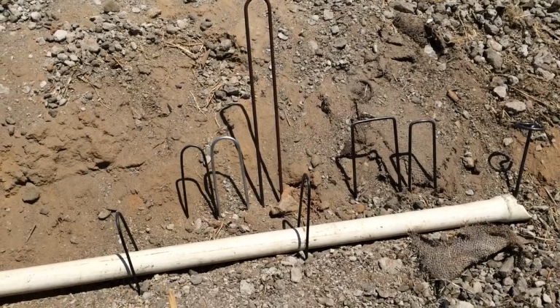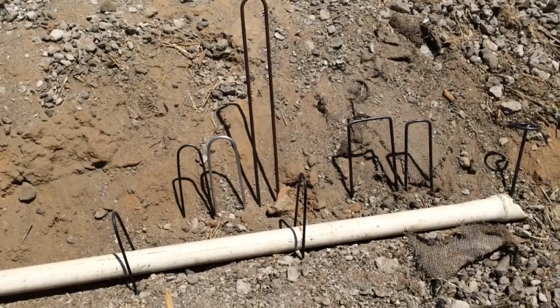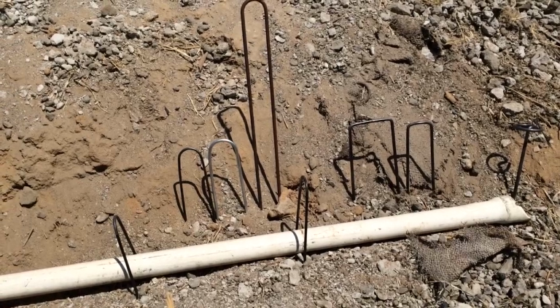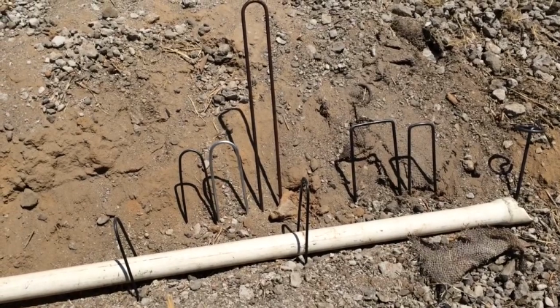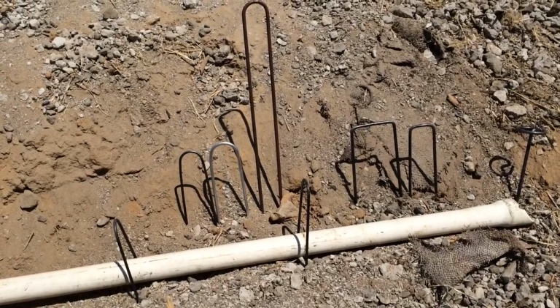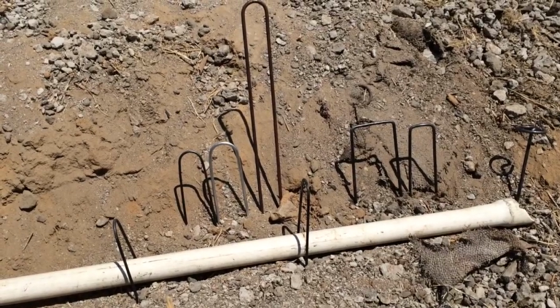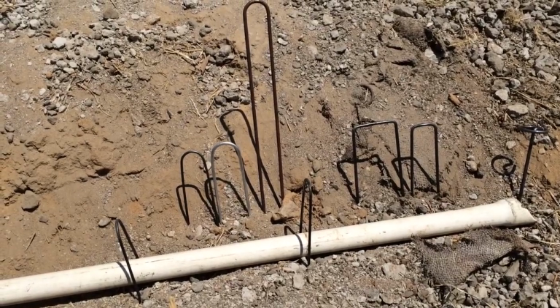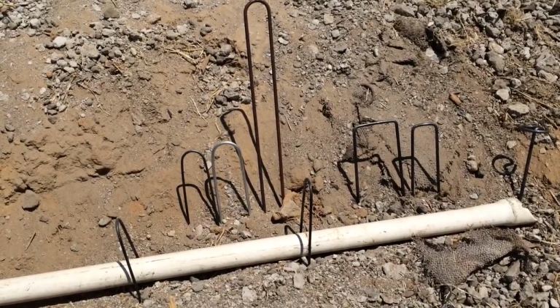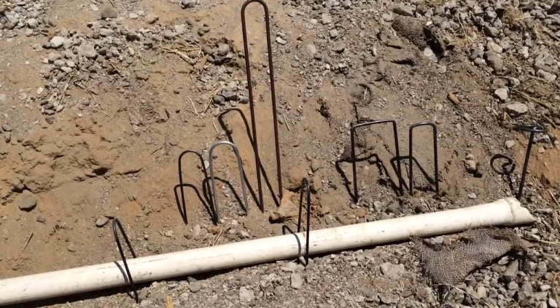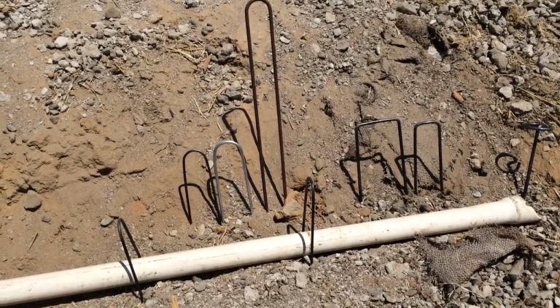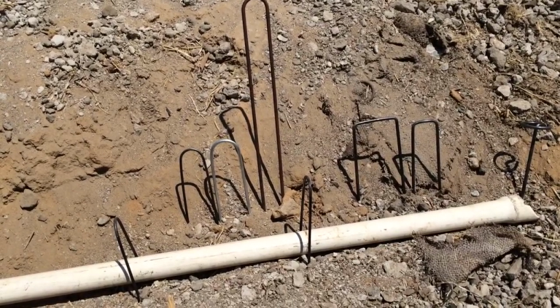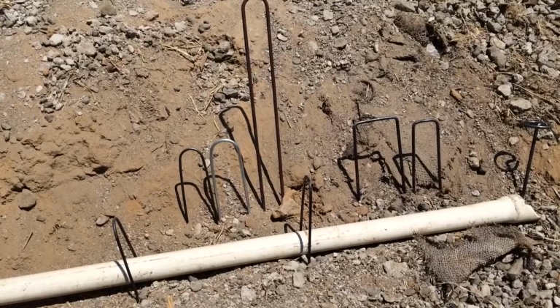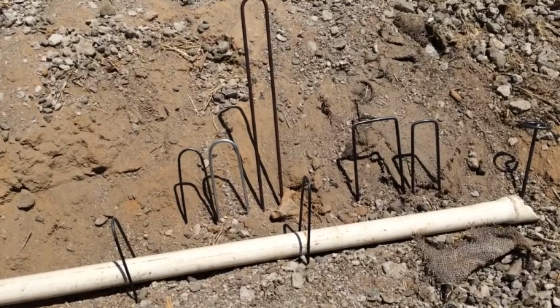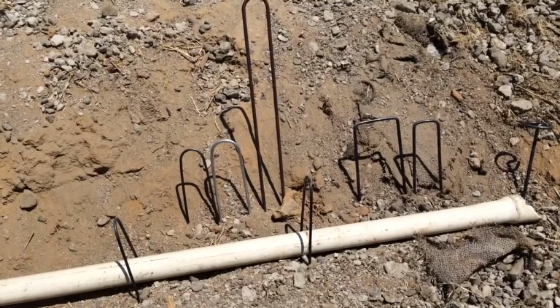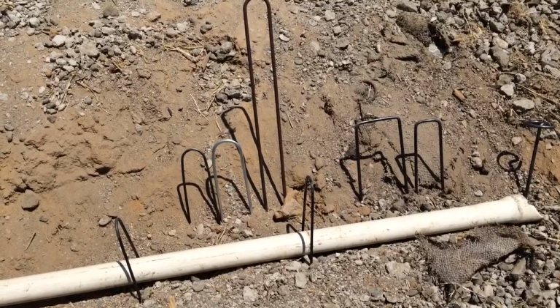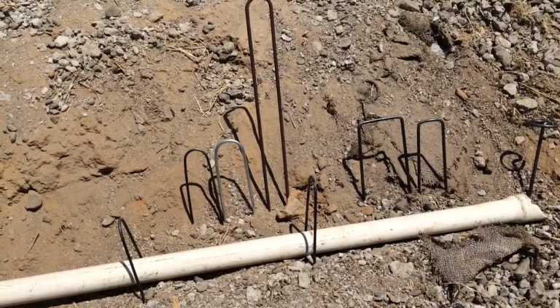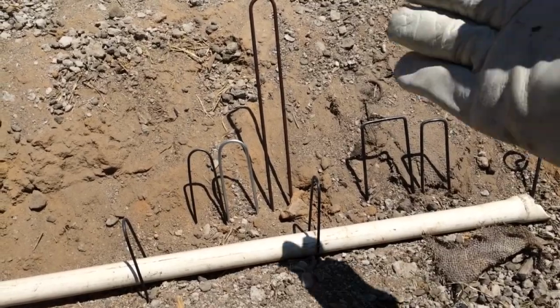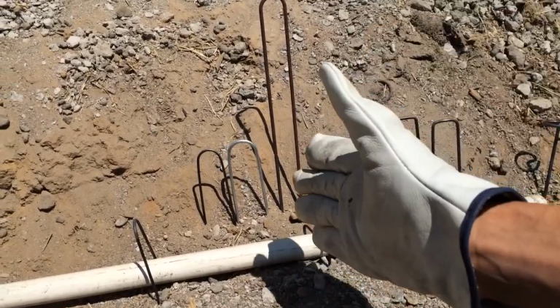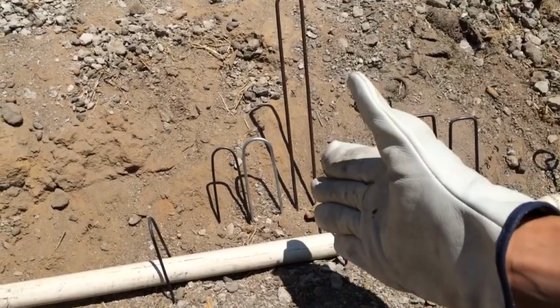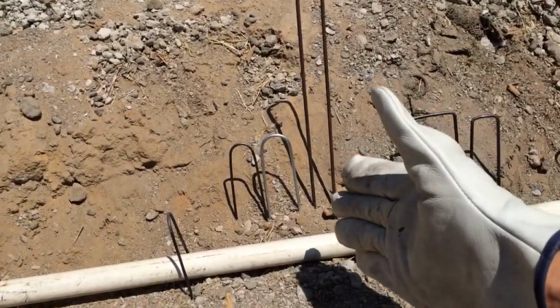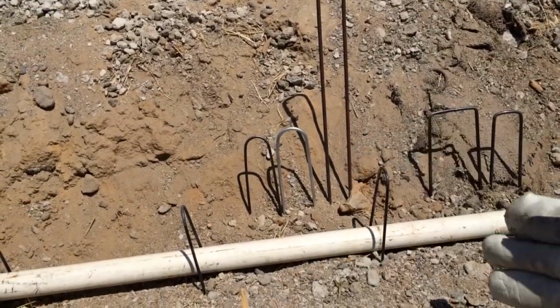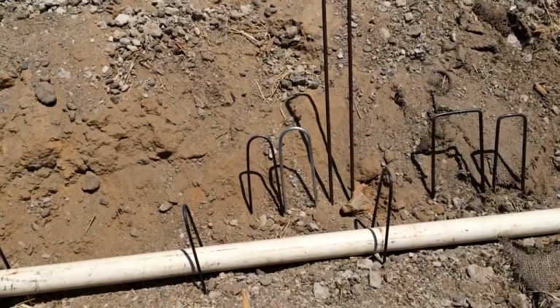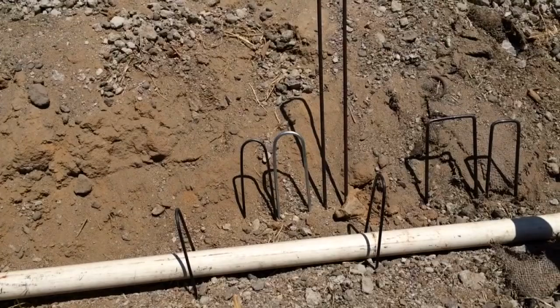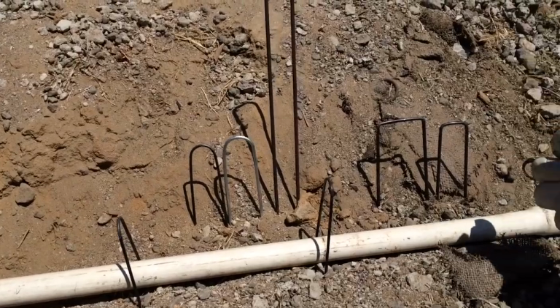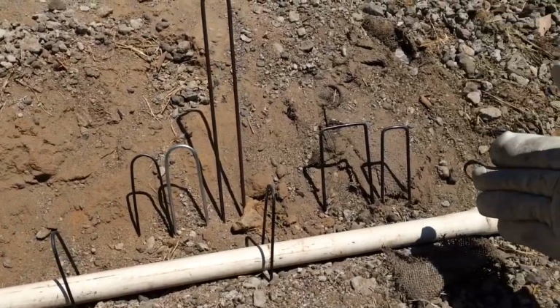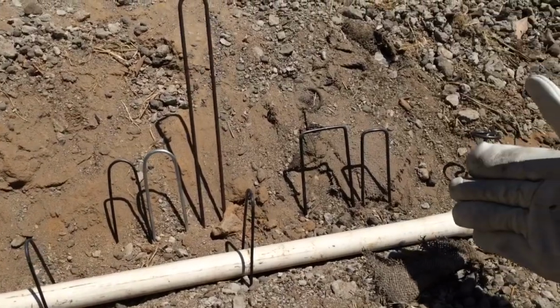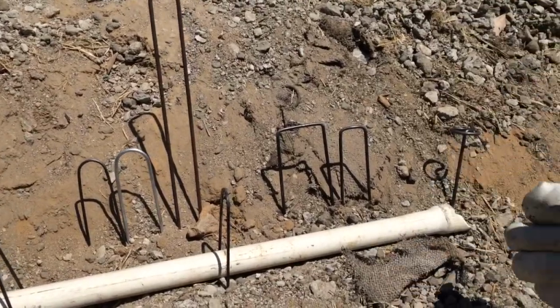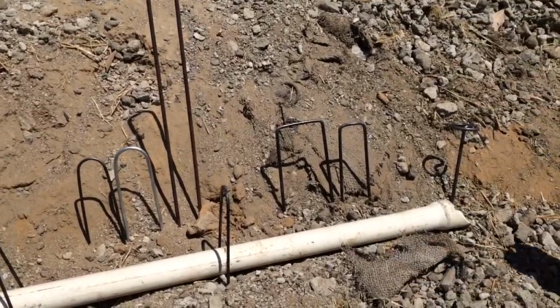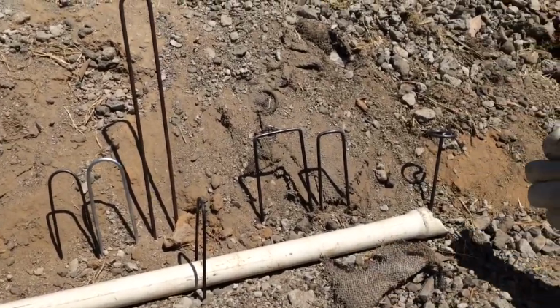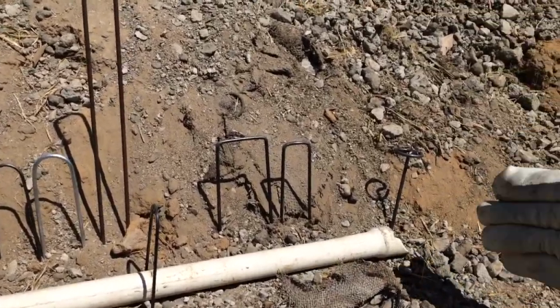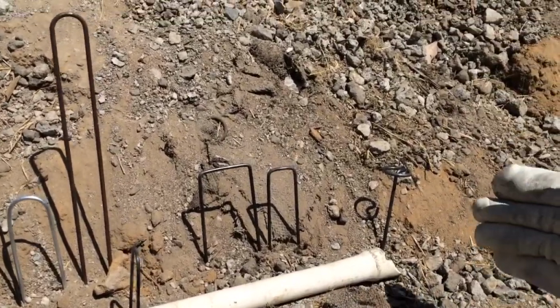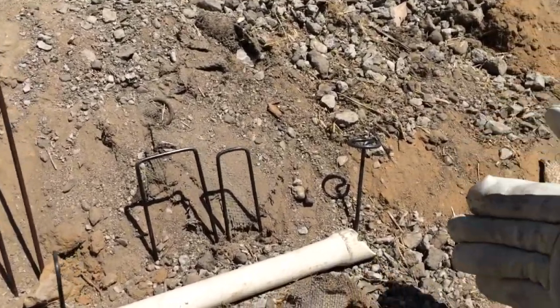This is sandbaggy.com. Today we'd like to show you our different sod staples. We have our round top sod staples, our square top sod staples, and our circle top pins.